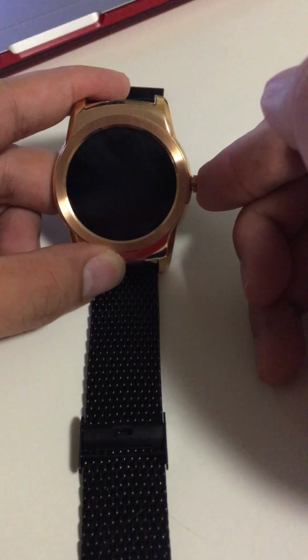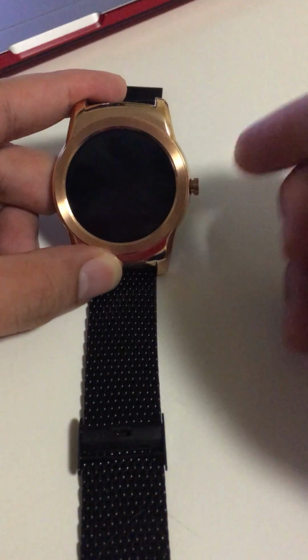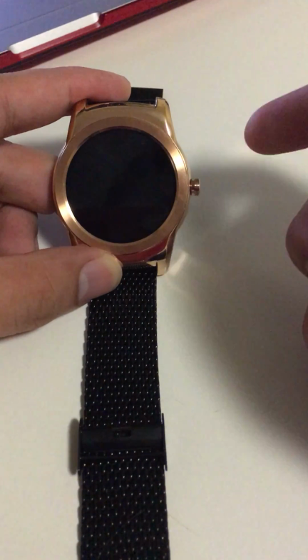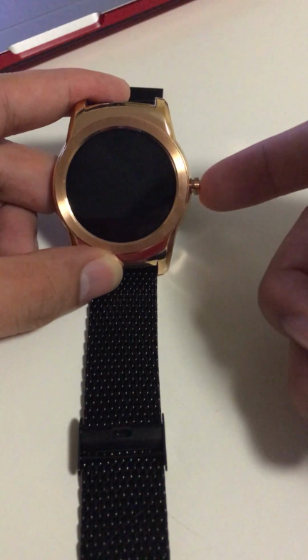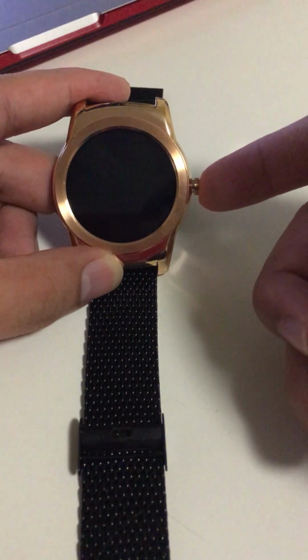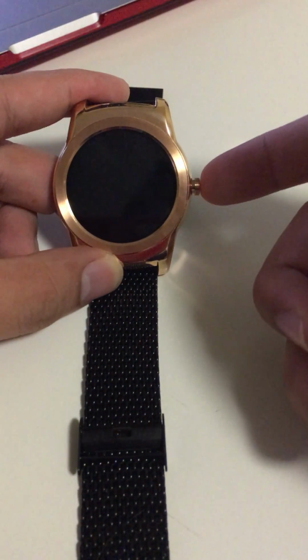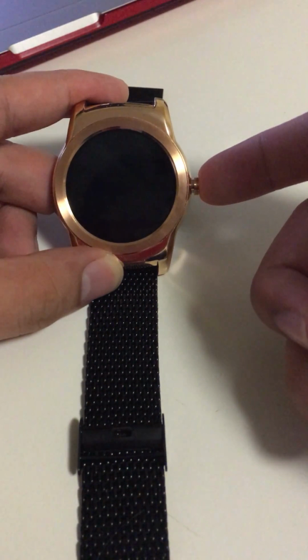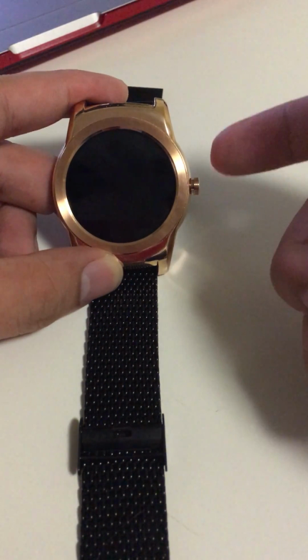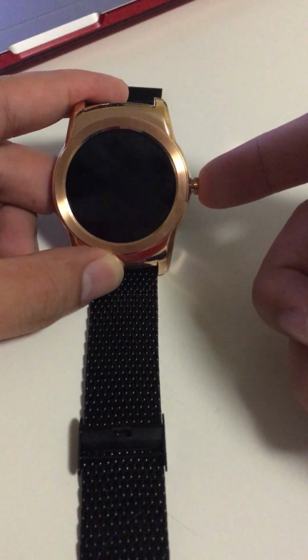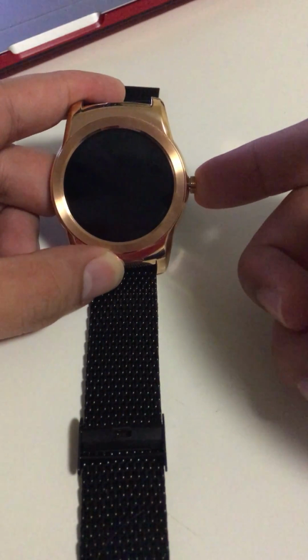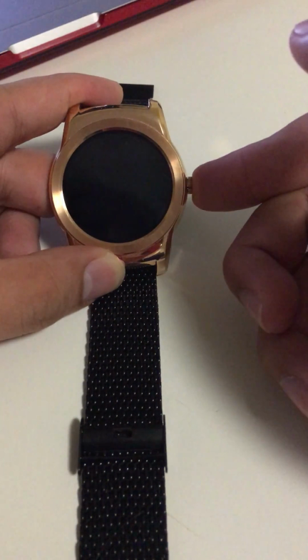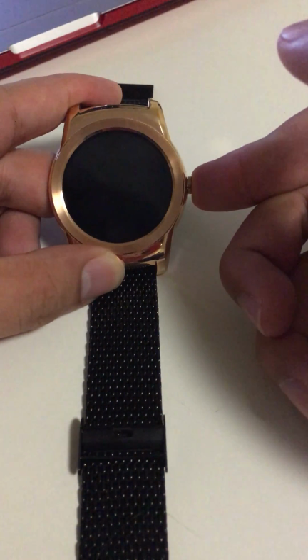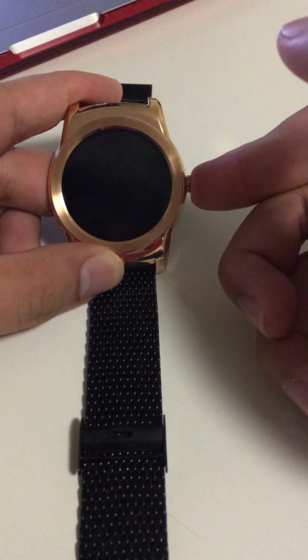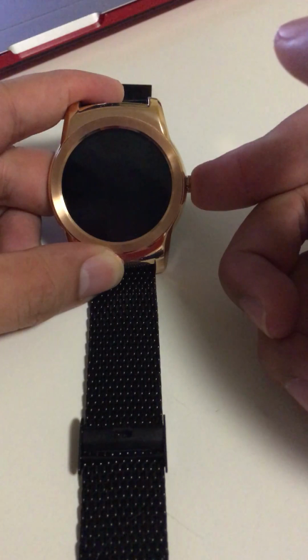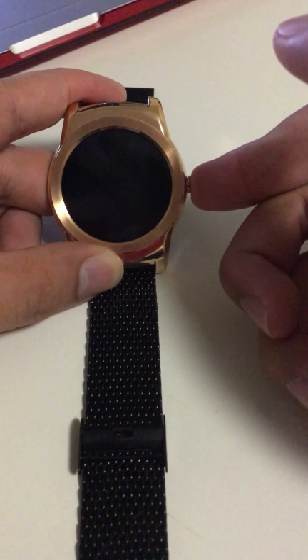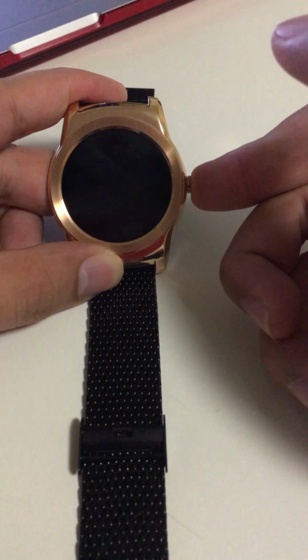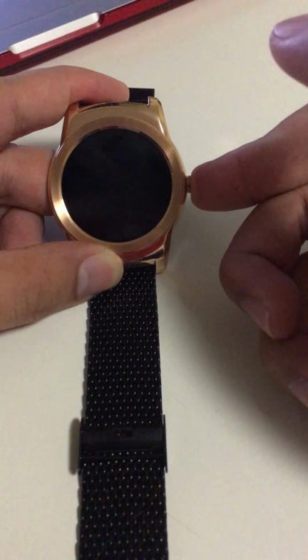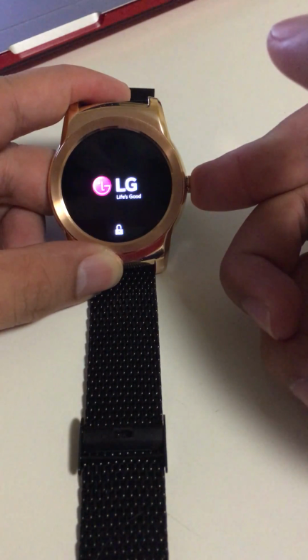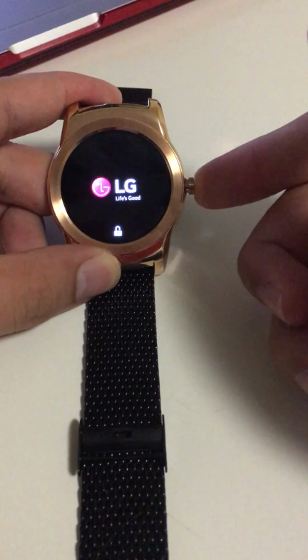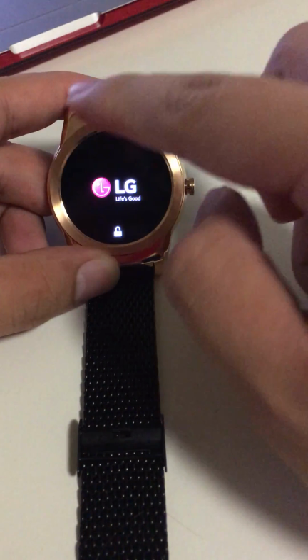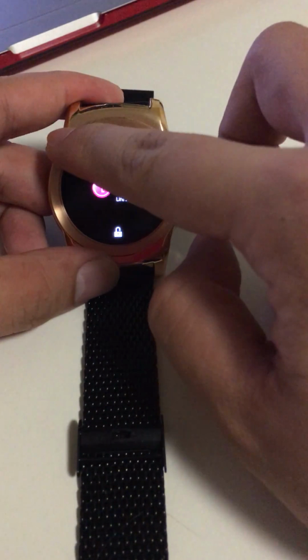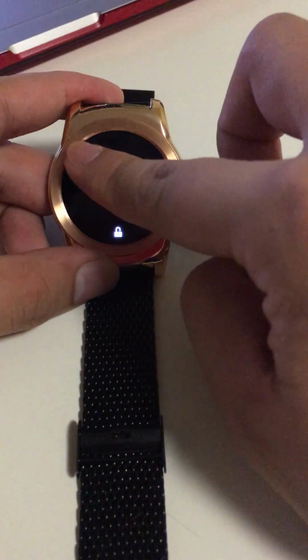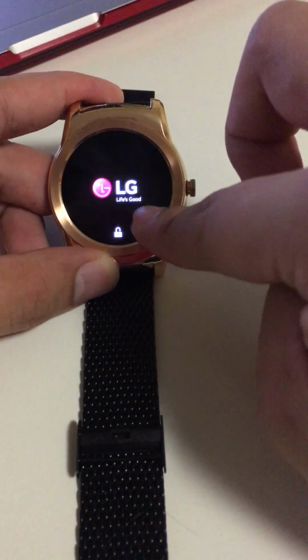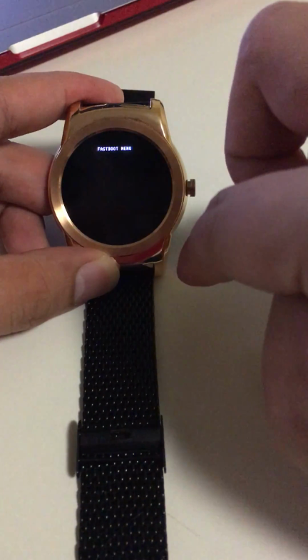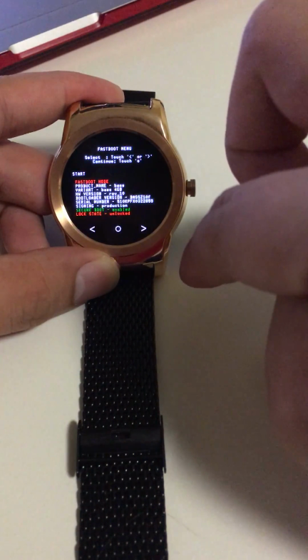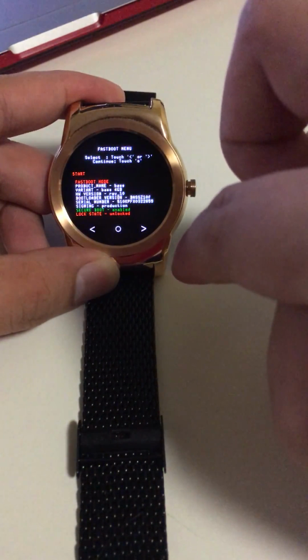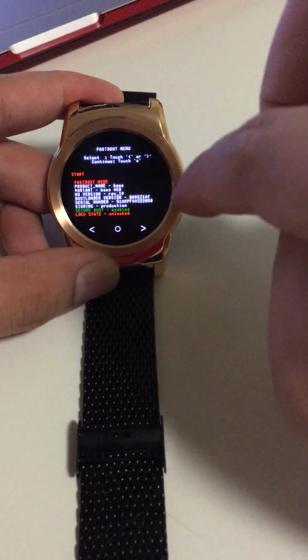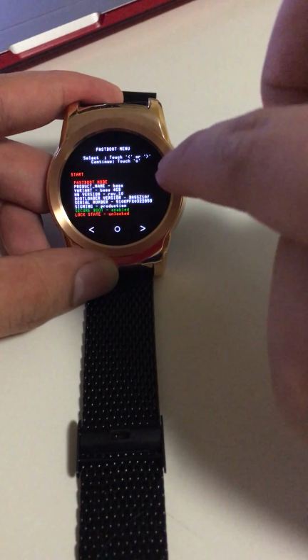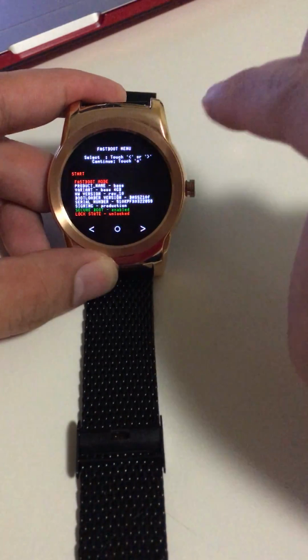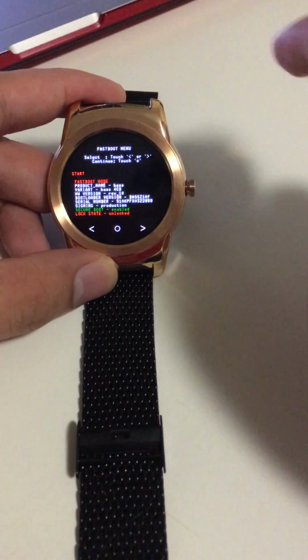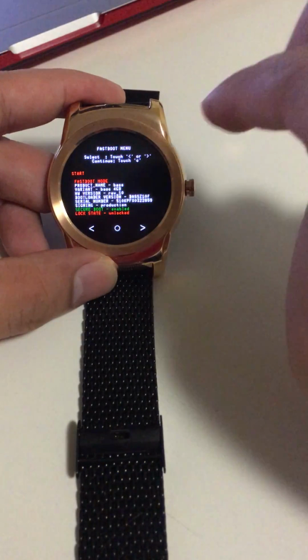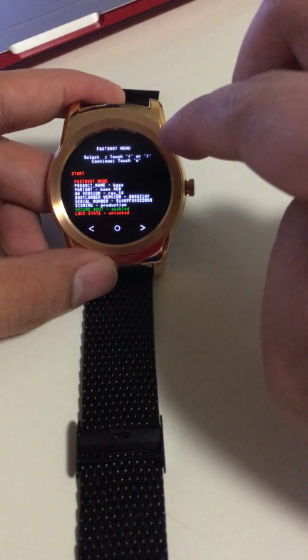Now the watch is off. I will turn it on. At this screen, slide down — and now you are in the bootloader mode.